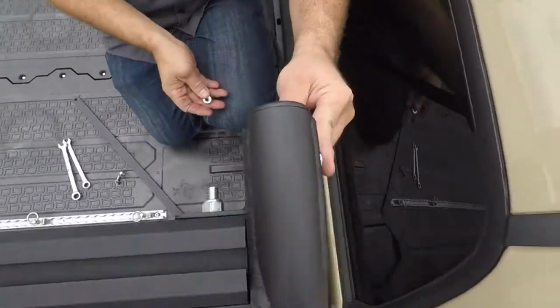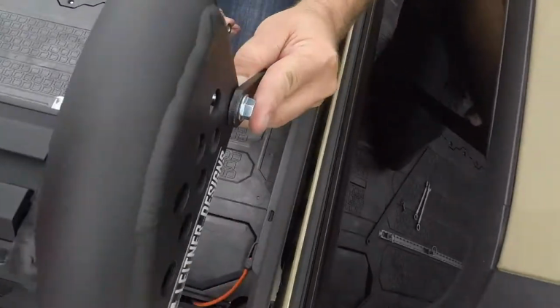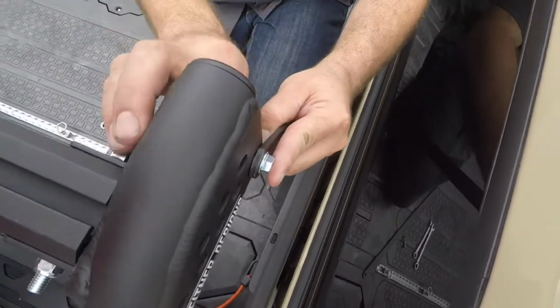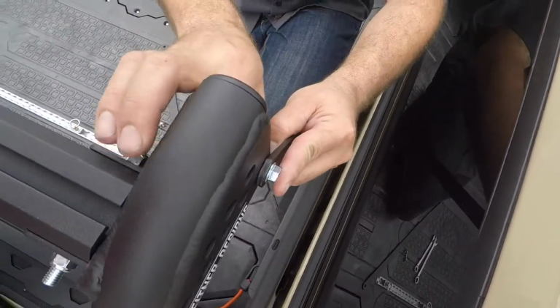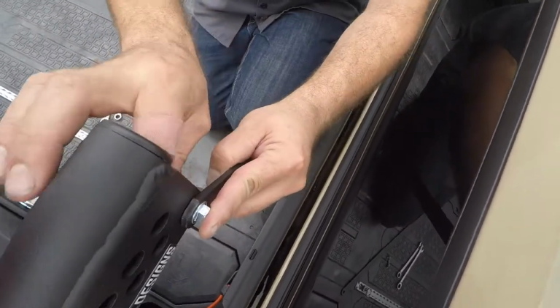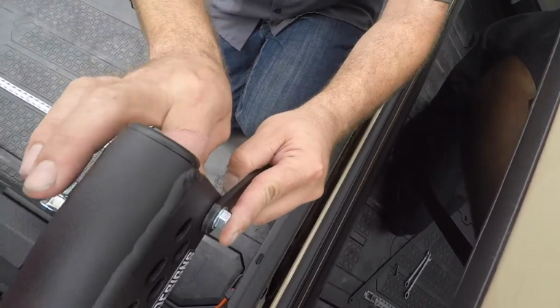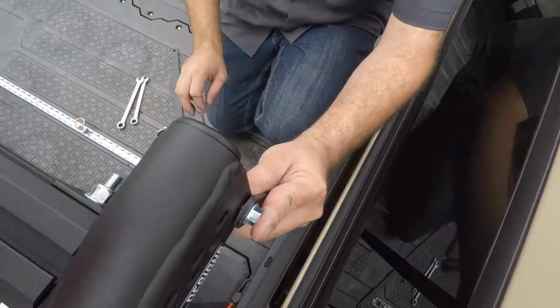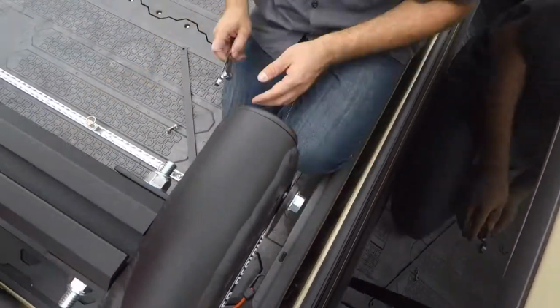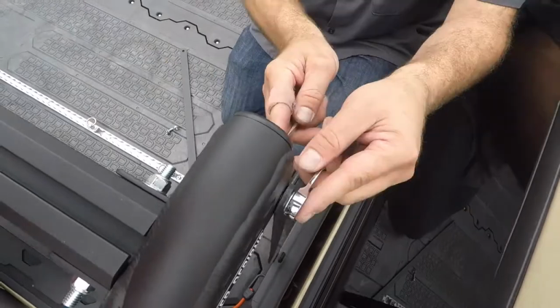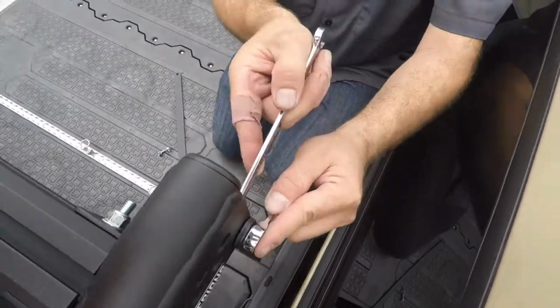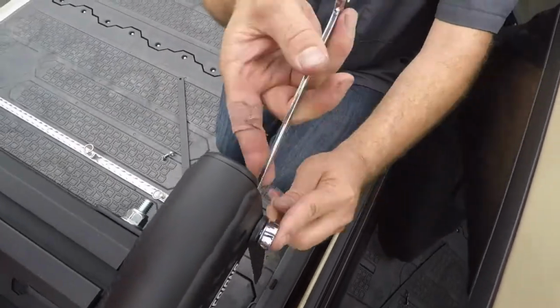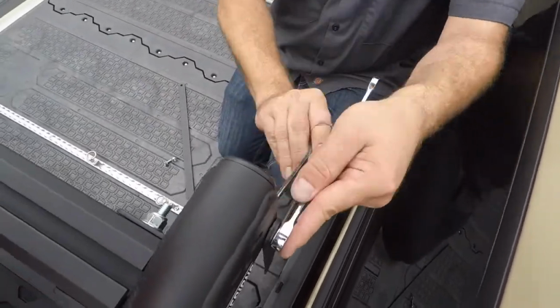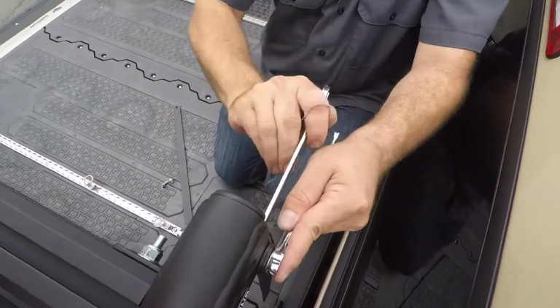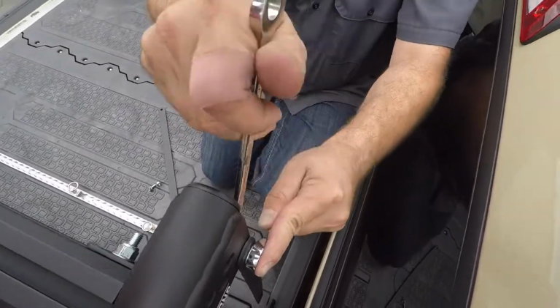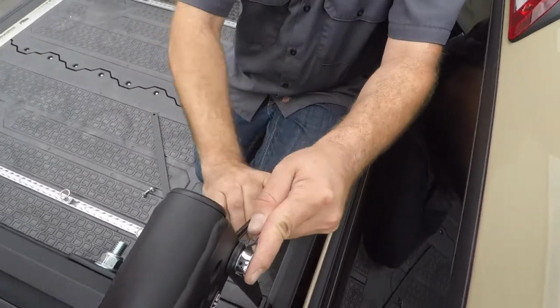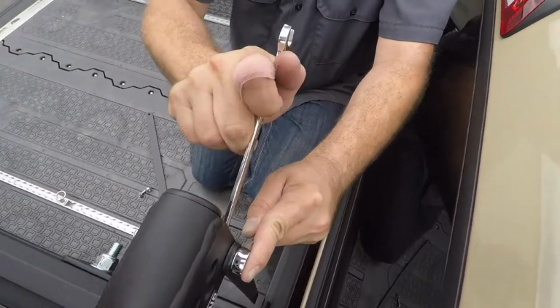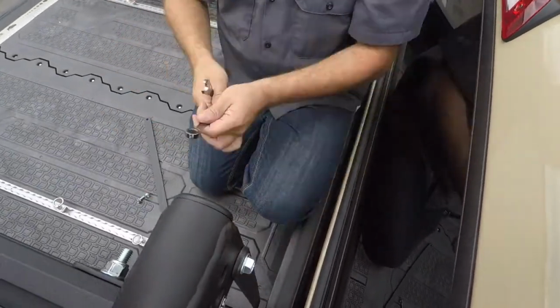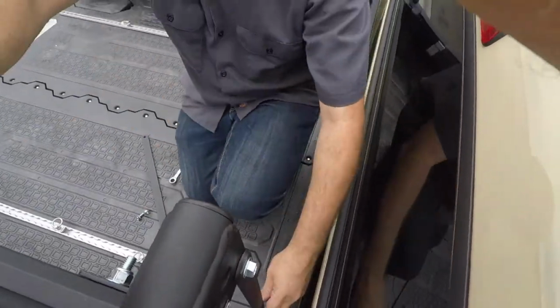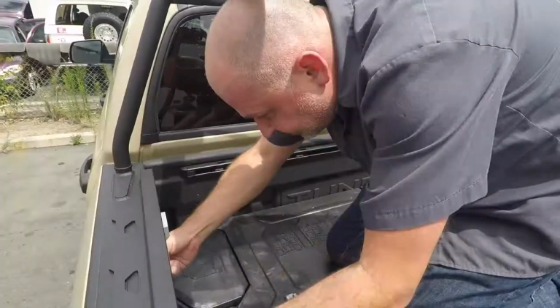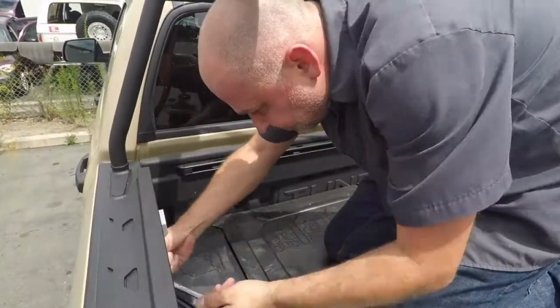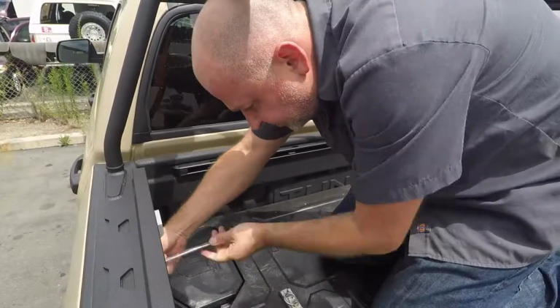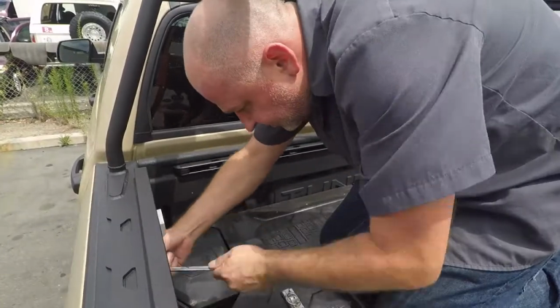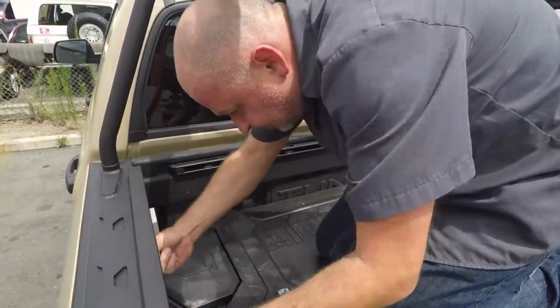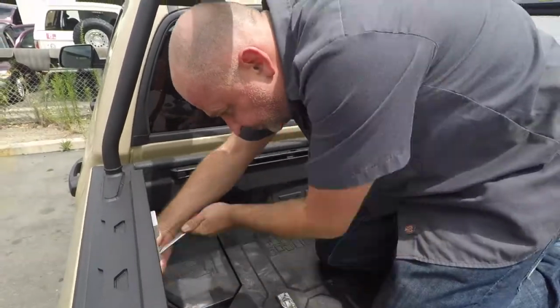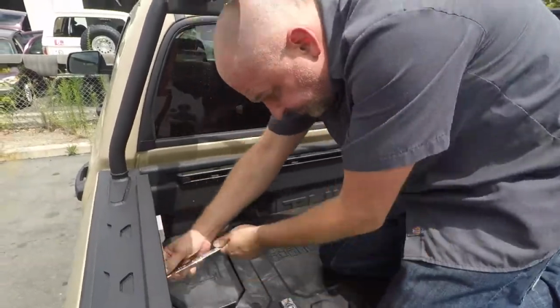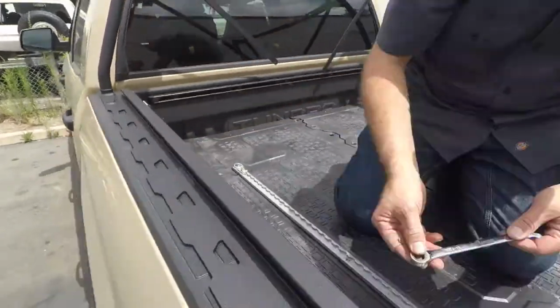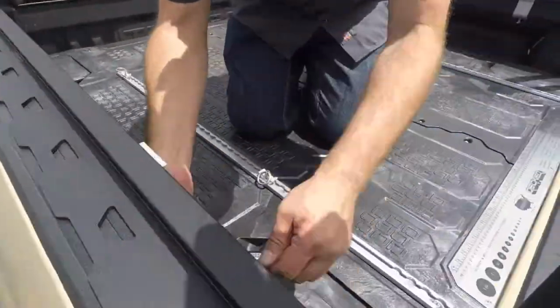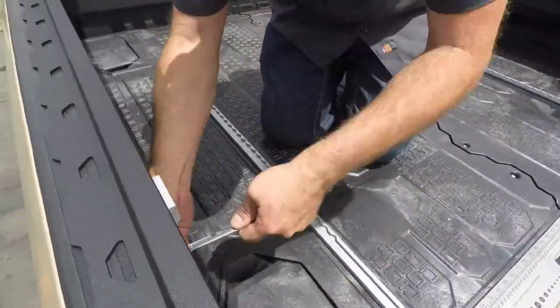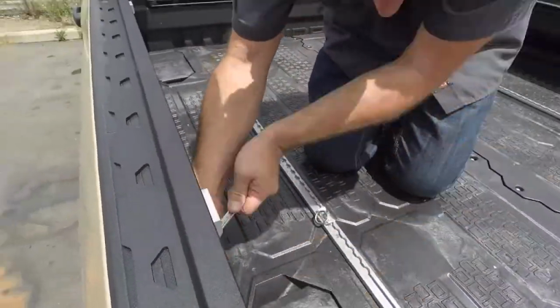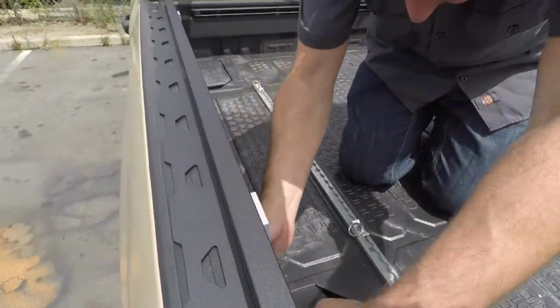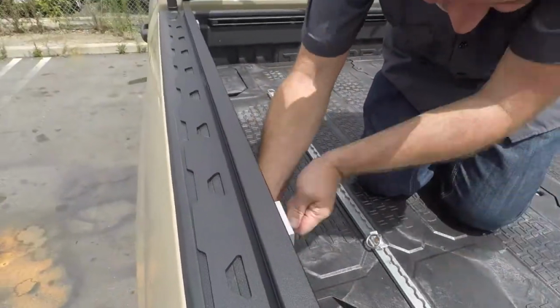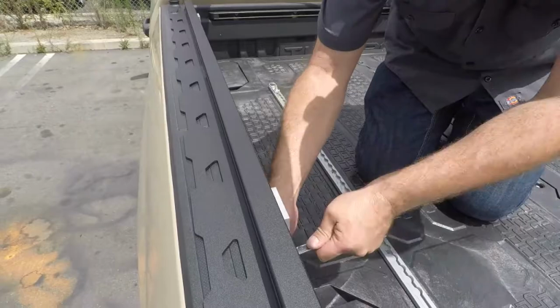Fasten the top of the front upright braces to the top of the uprights on both sides of the truck. Now tighten down each rail clamp. Remember, some trucks may only have four clamps while others have six.